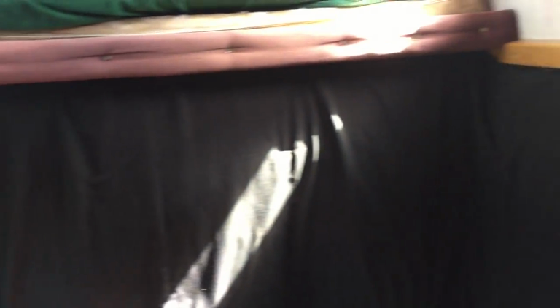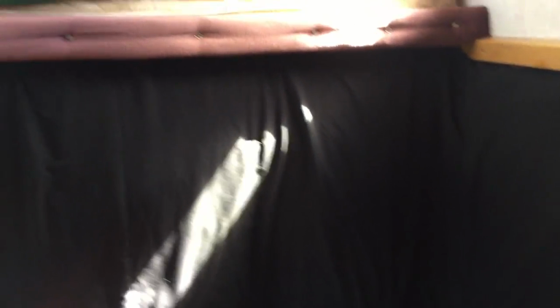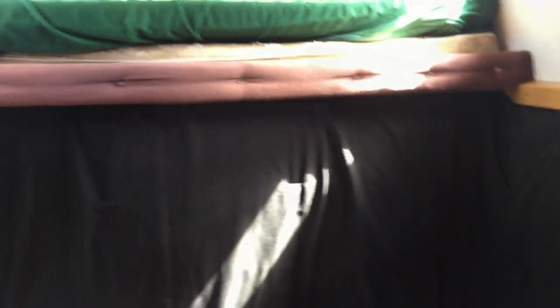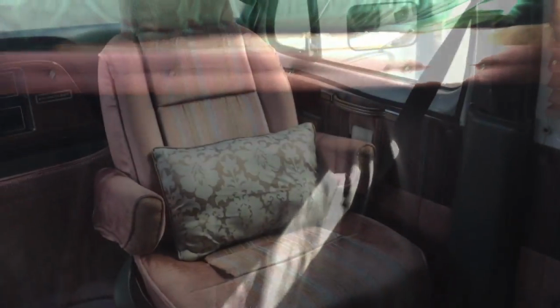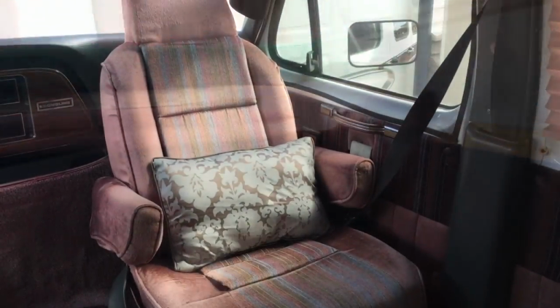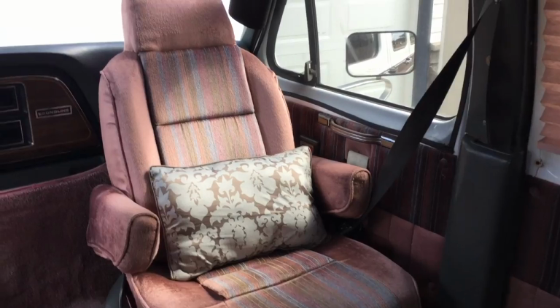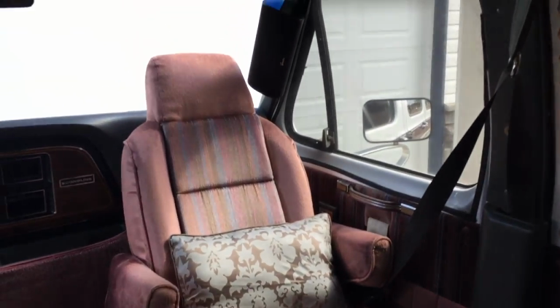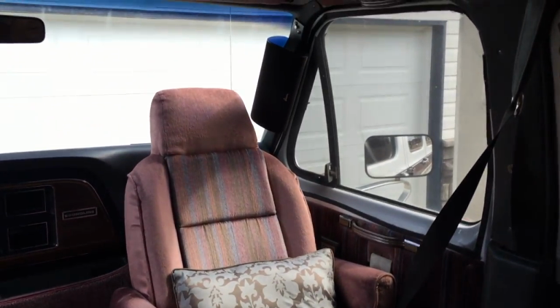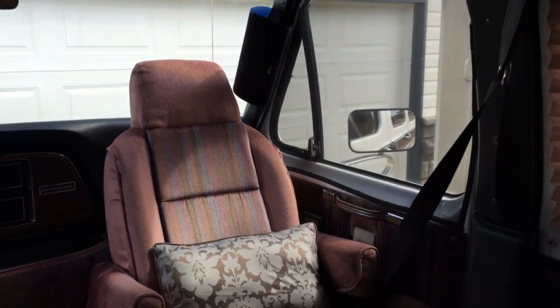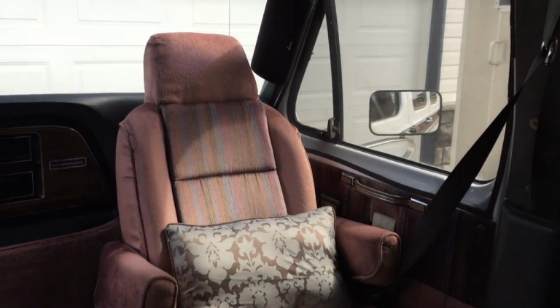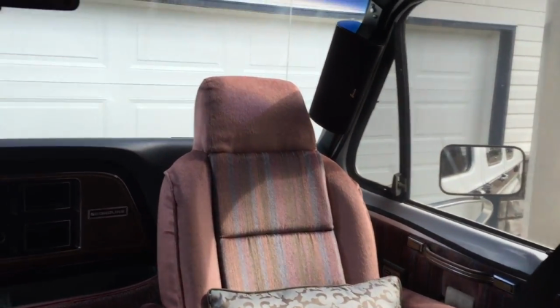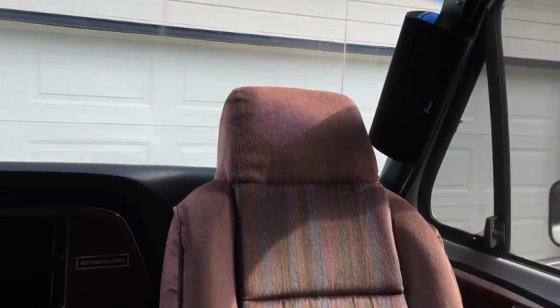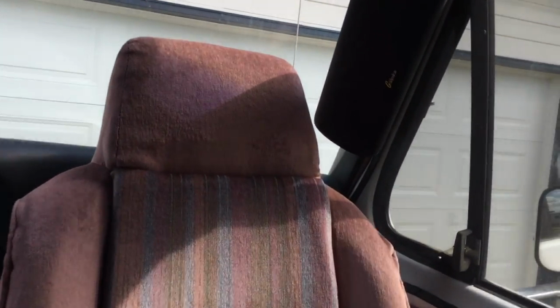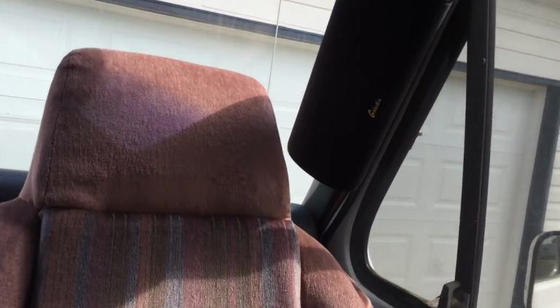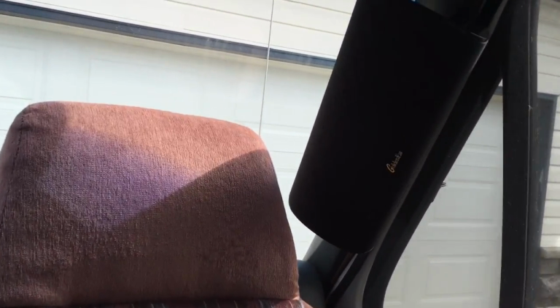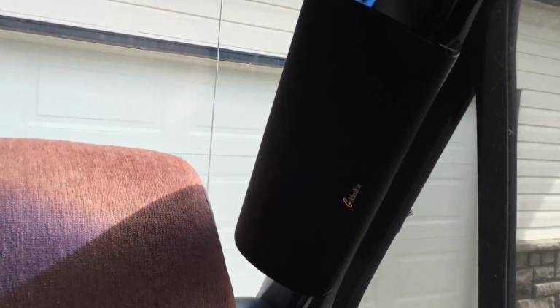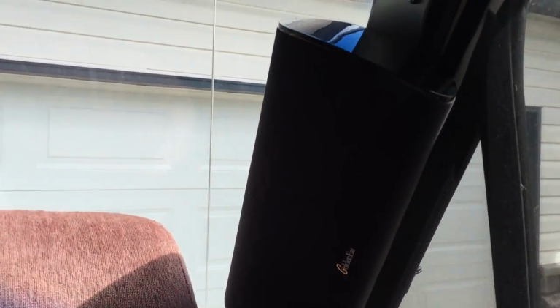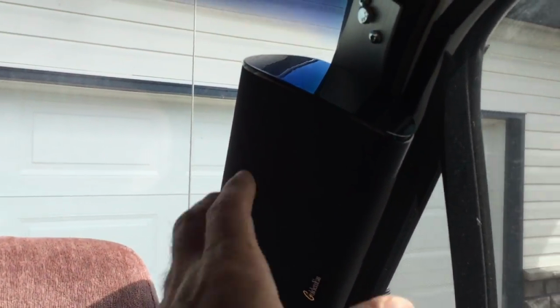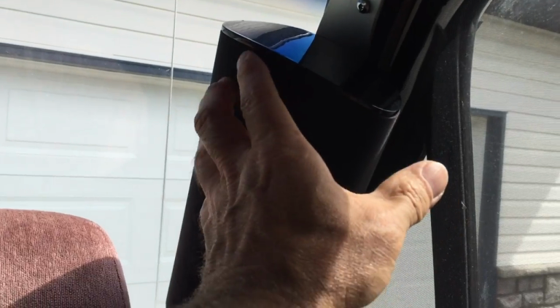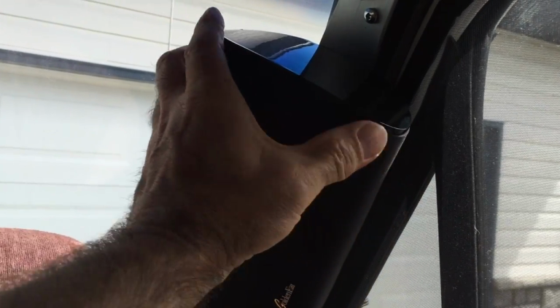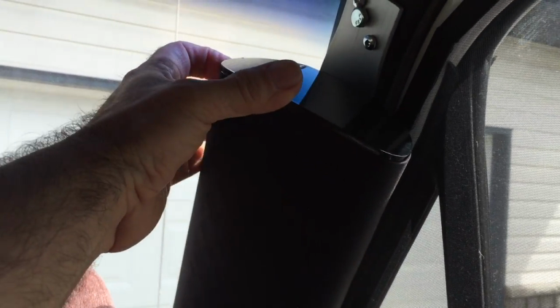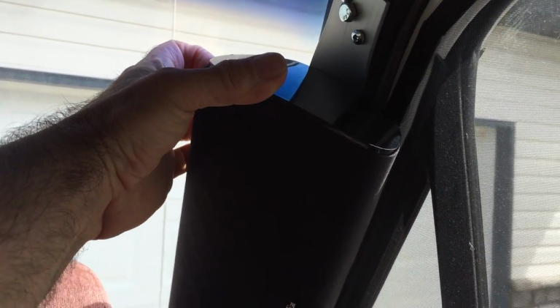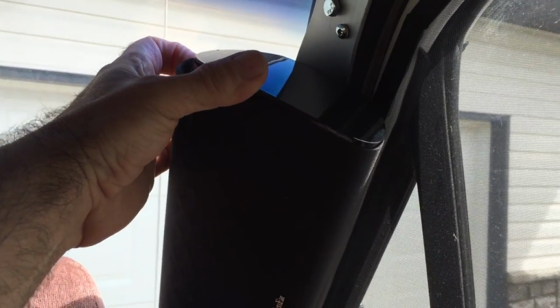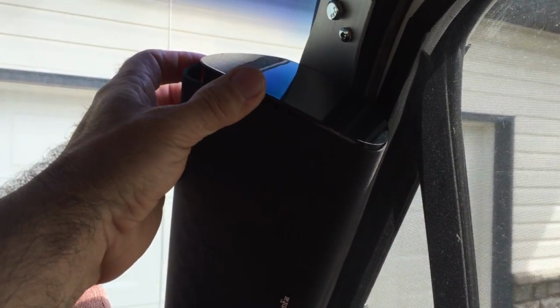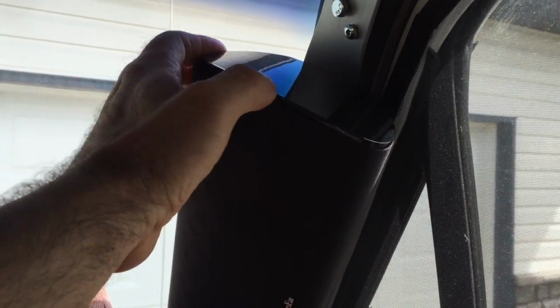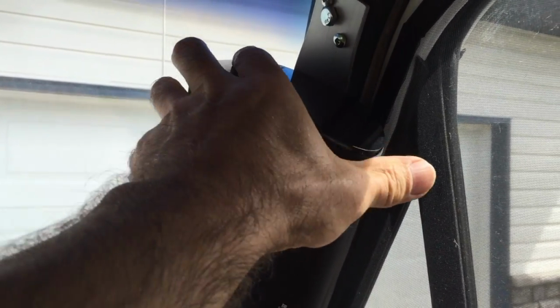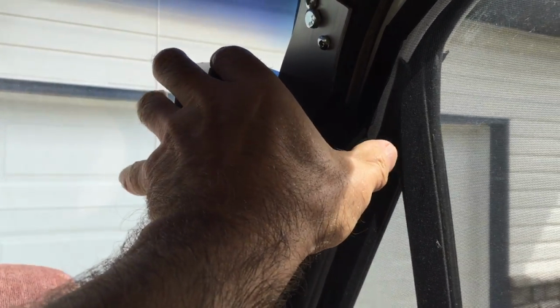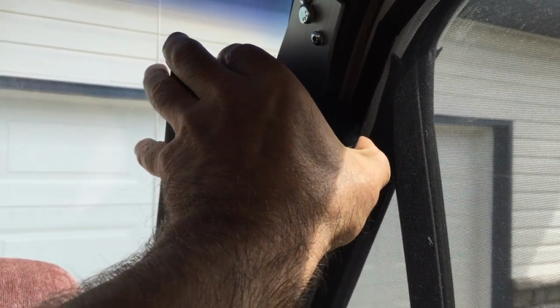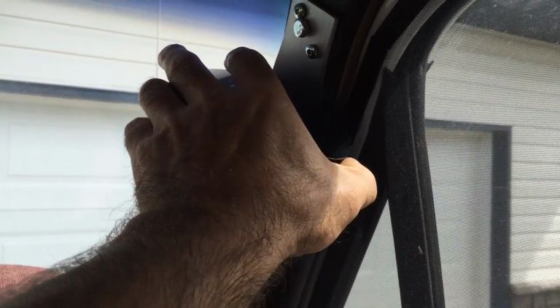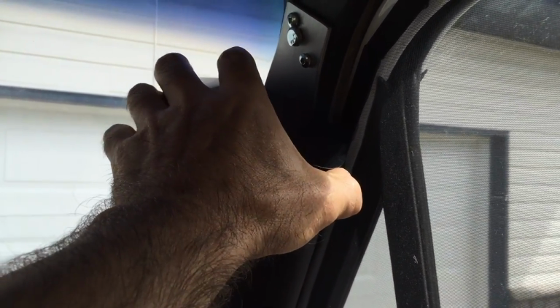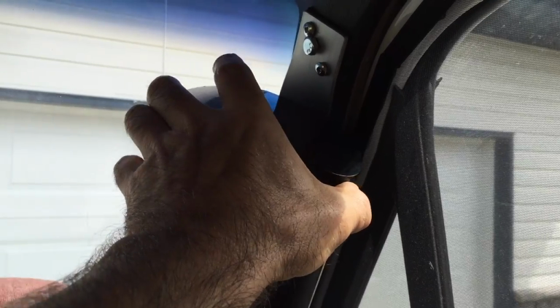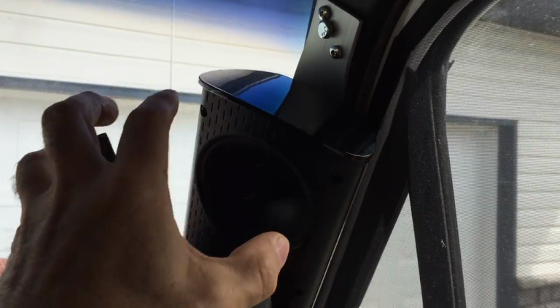So there you go — blackout curtain. Since you guys watched this far into the video, you get some bonus video. I'm not going to be showing this build as its own video, but I just want to show you what I've been up to.